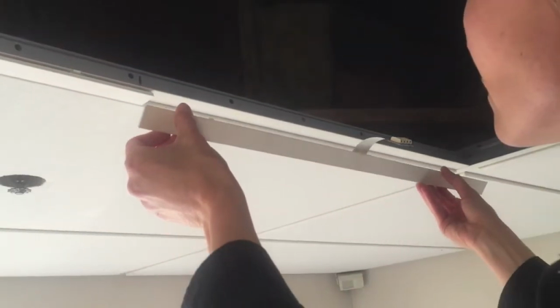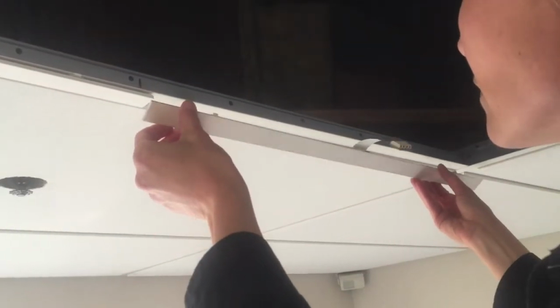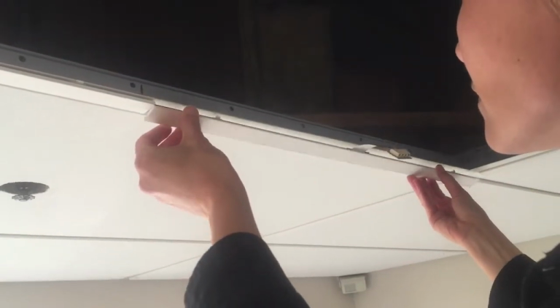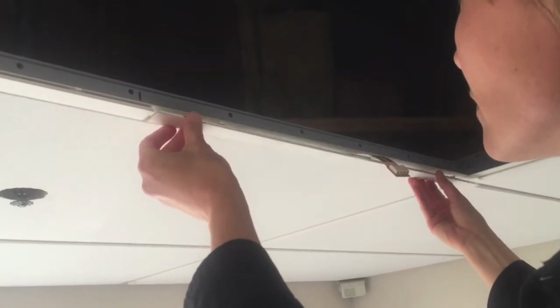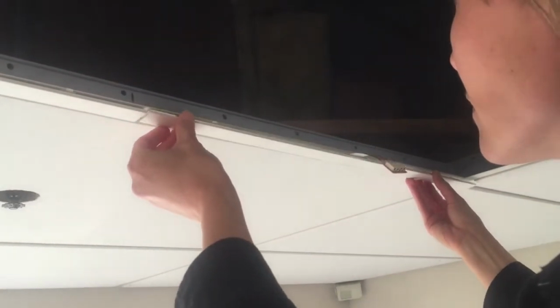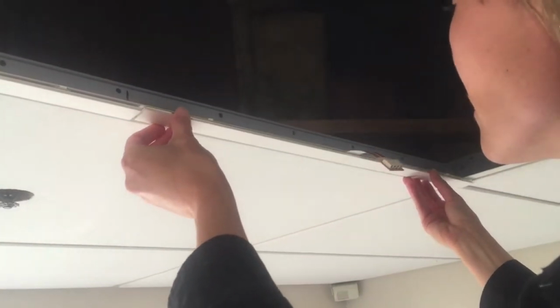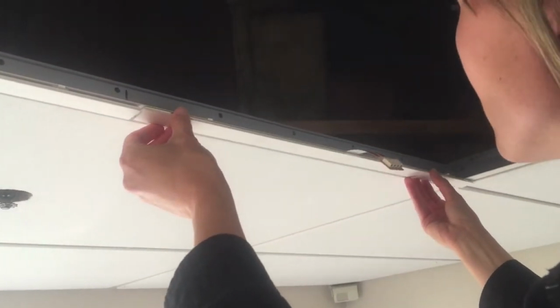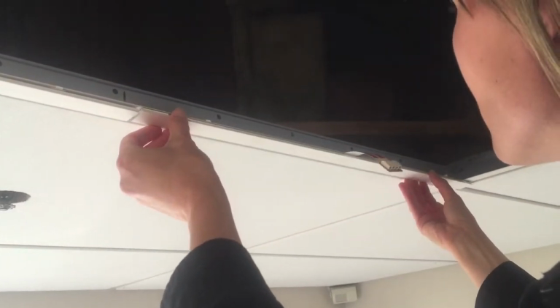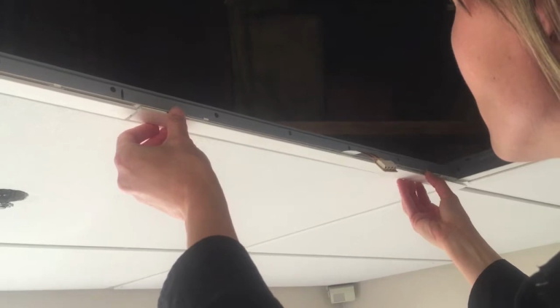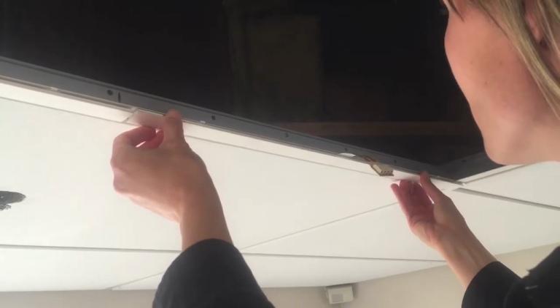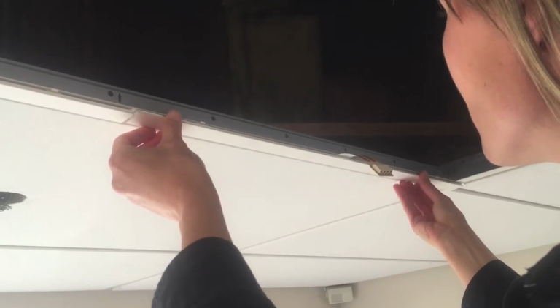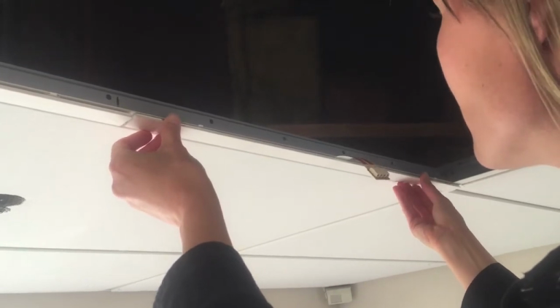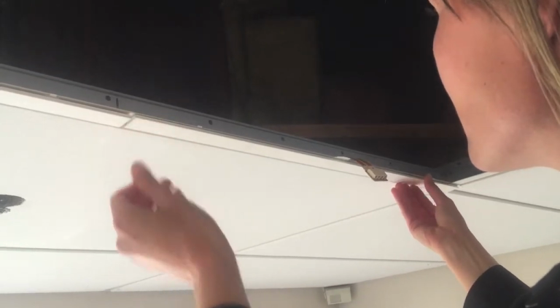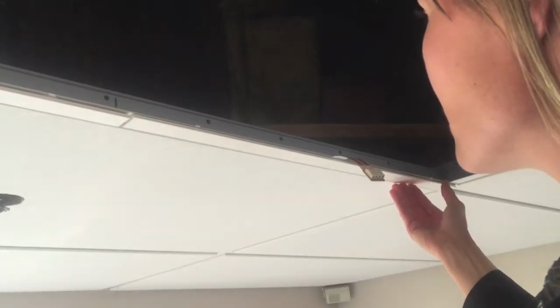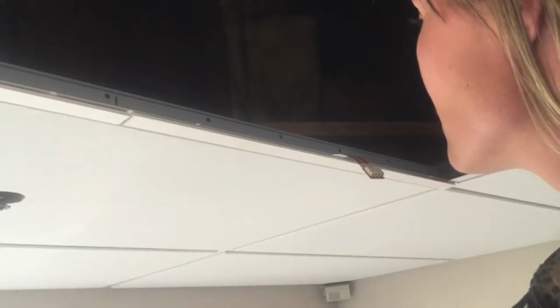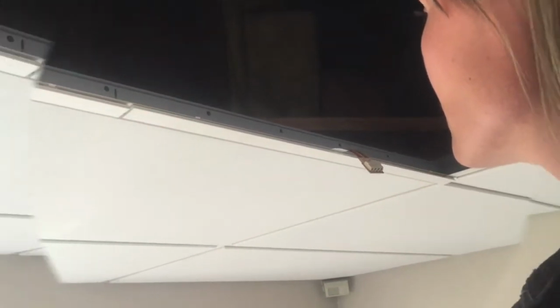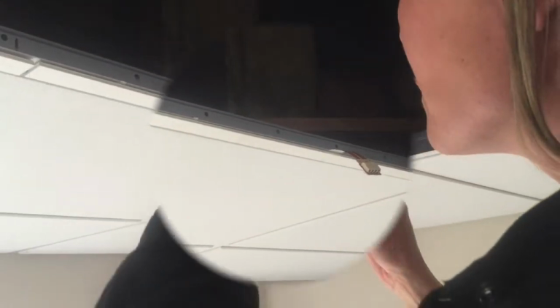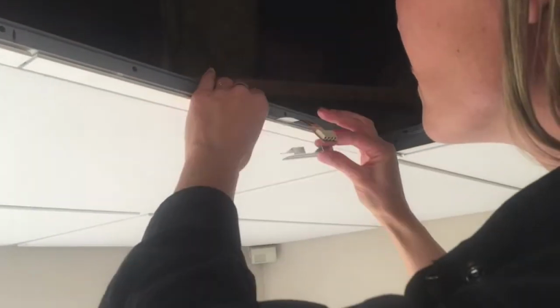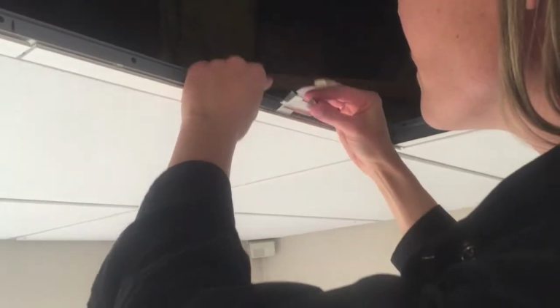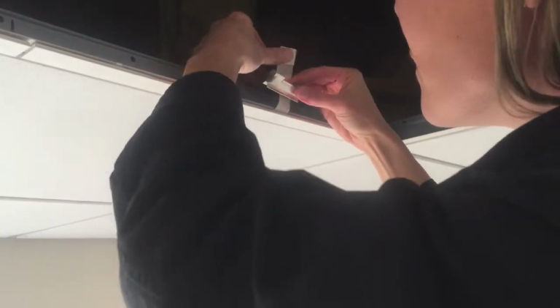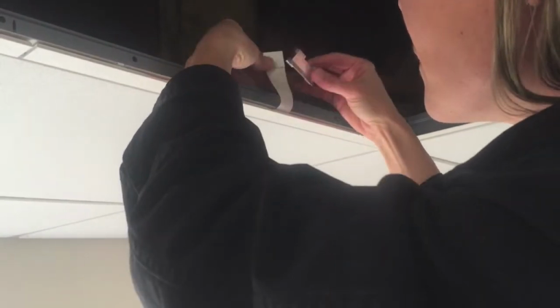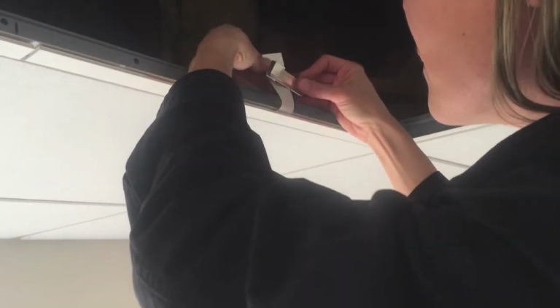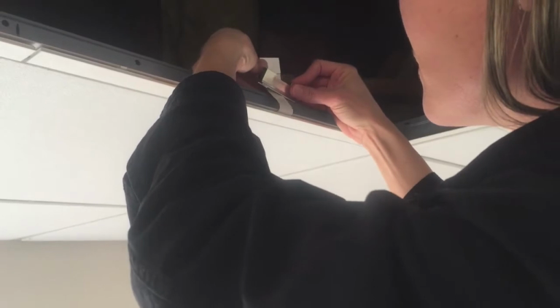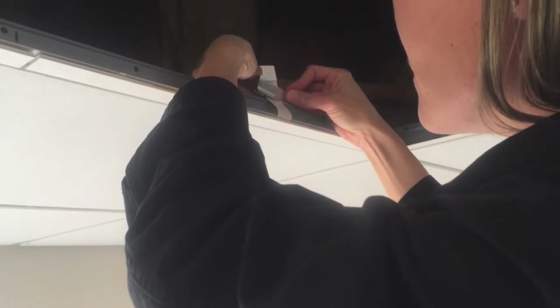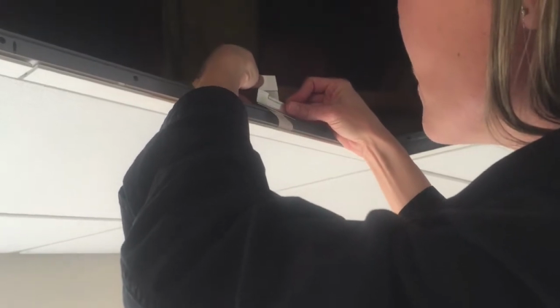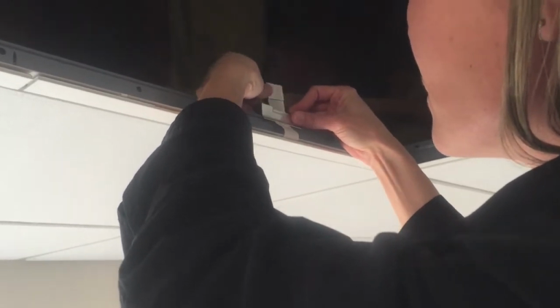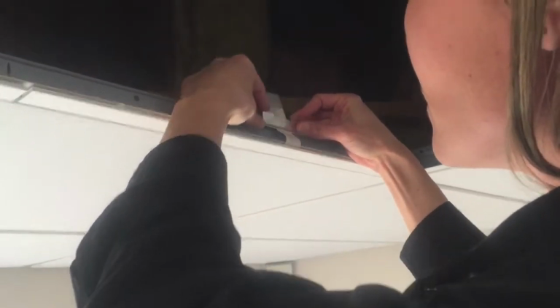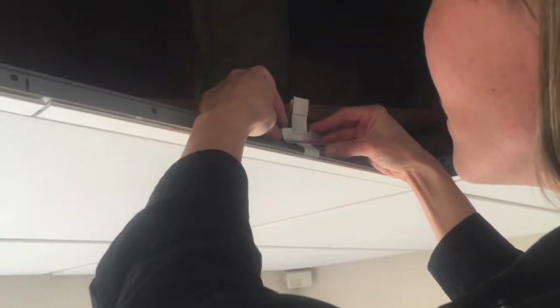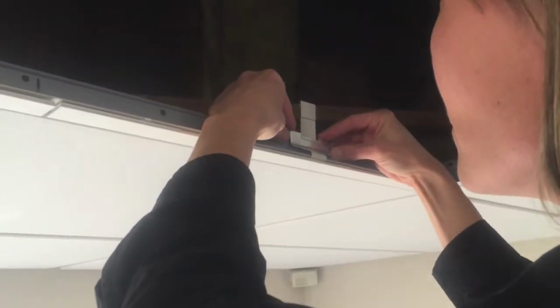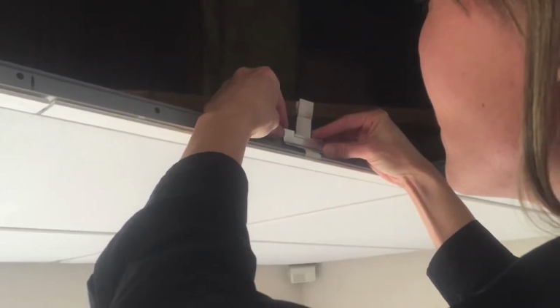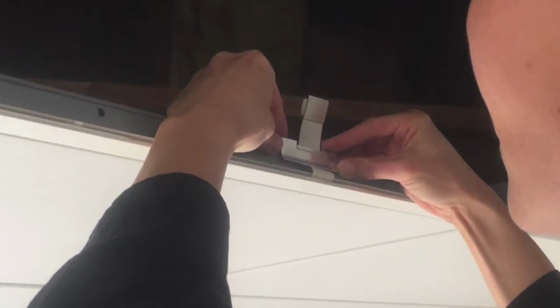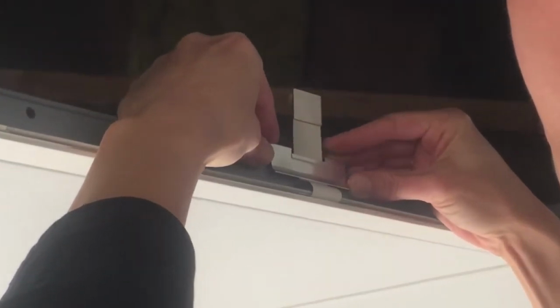Attach the next AirLite Linear onto the T-bar. Attach the flex cable safety clip onto the T-bar as we've shown previously.